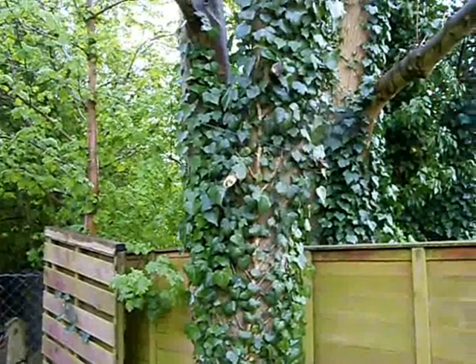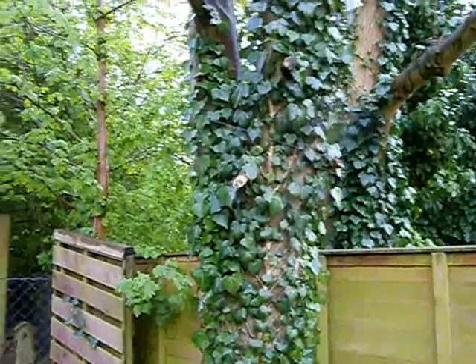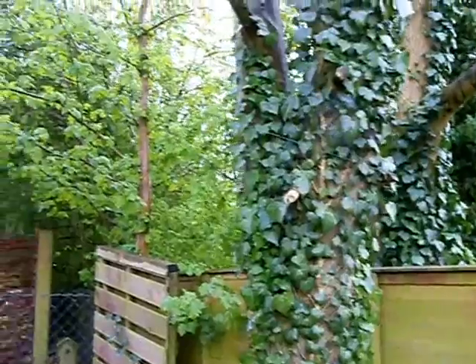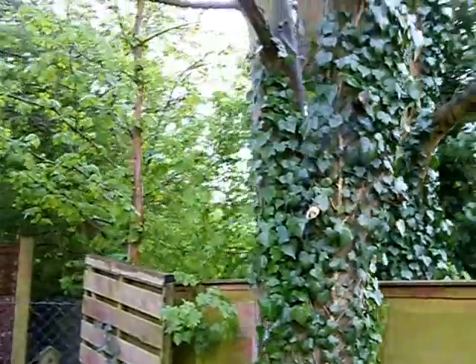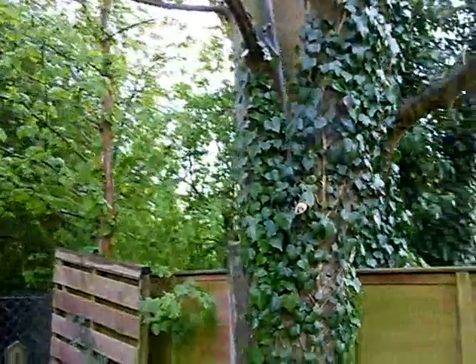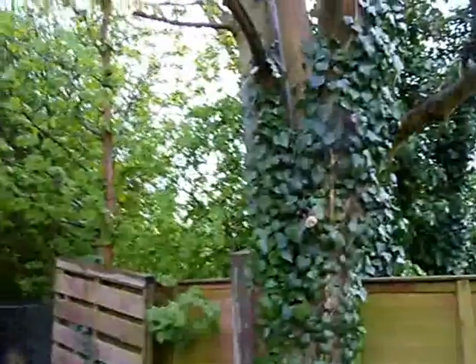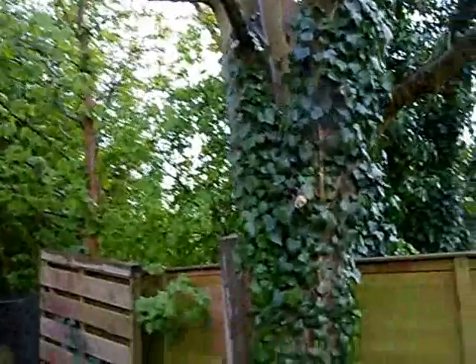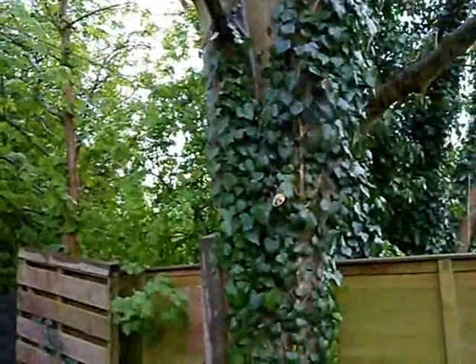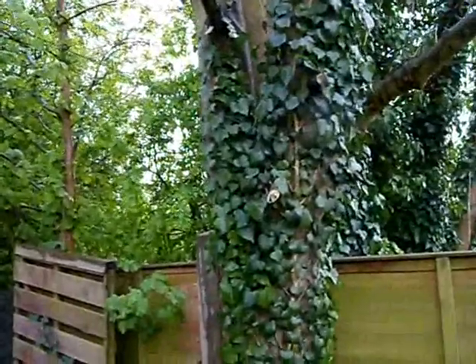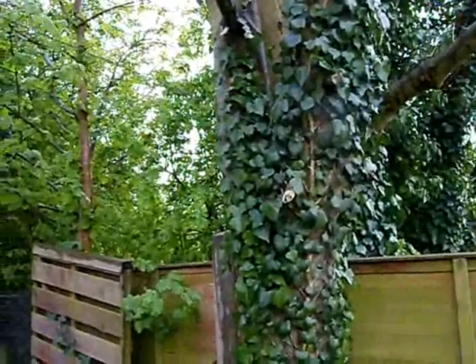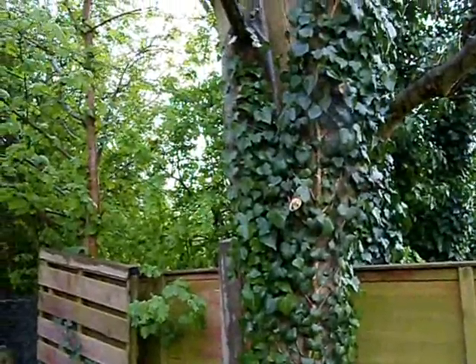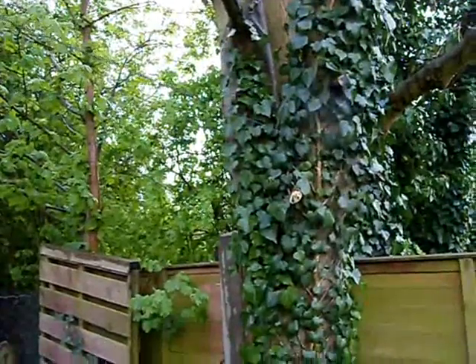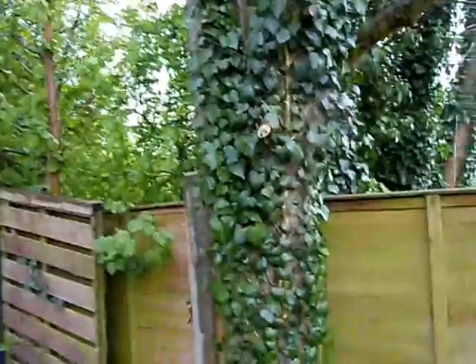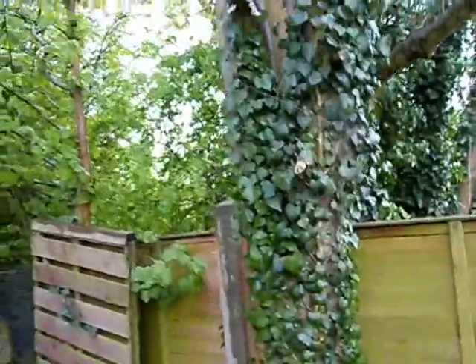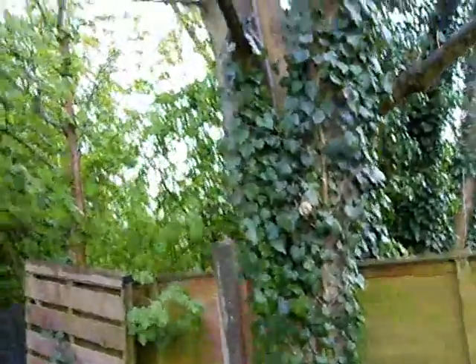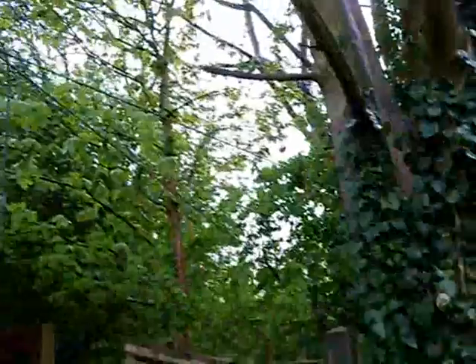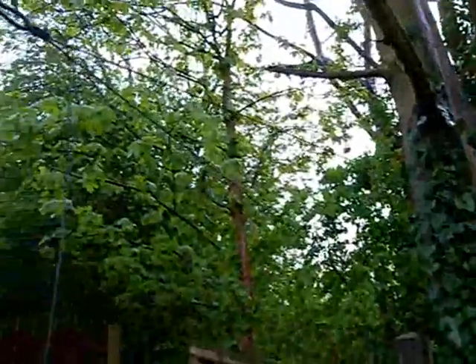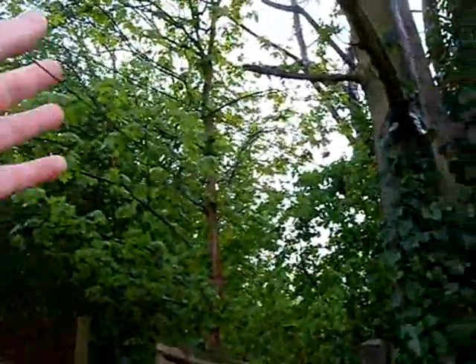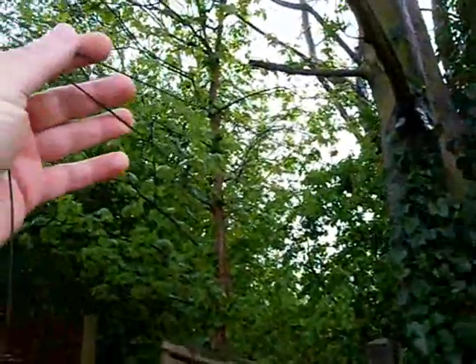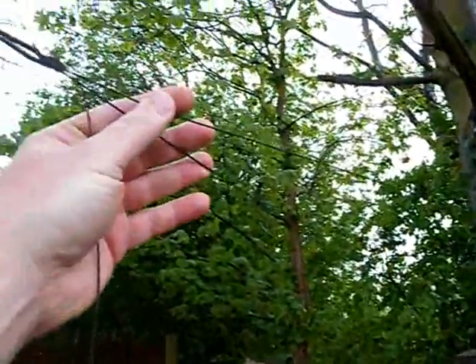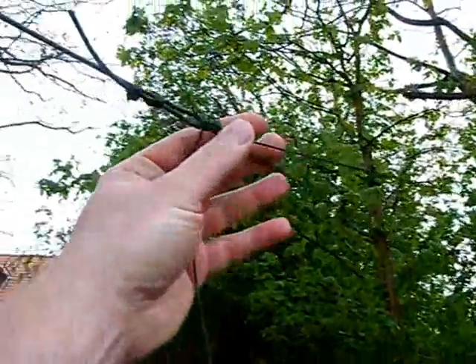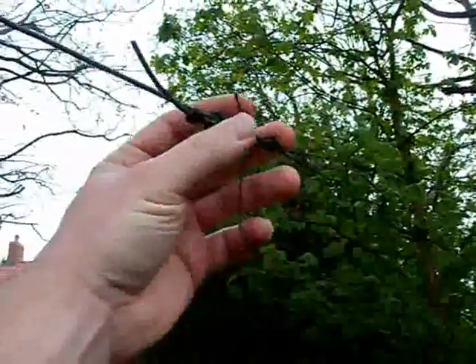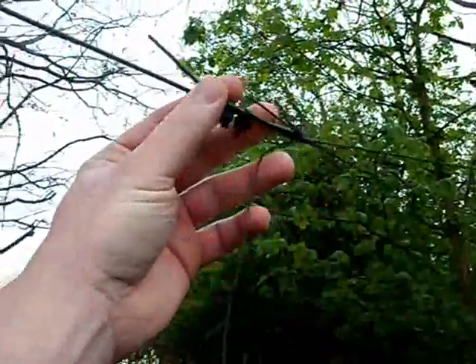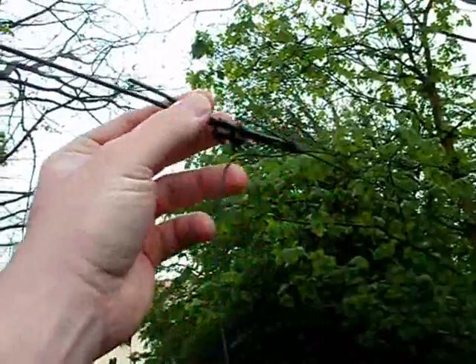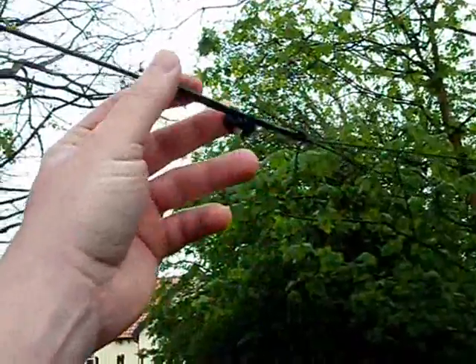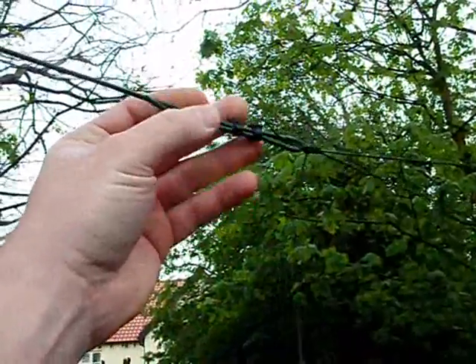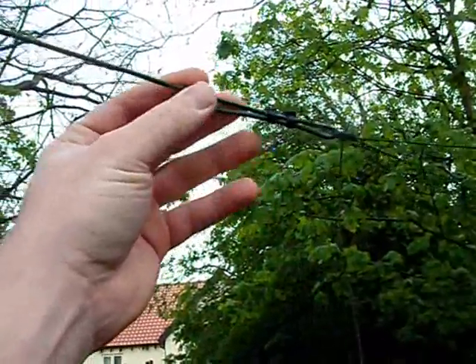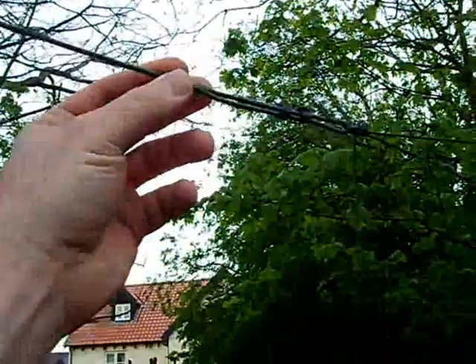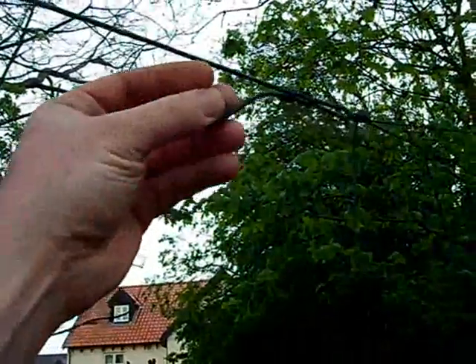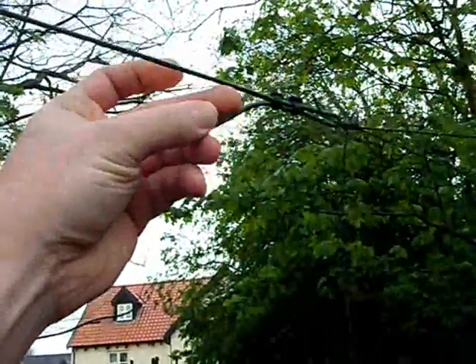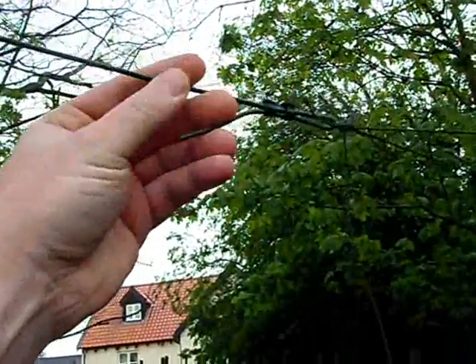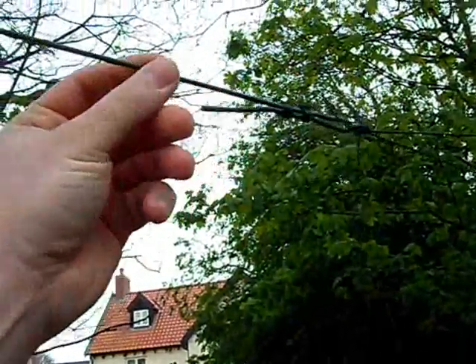I thought I'd show you guys the actual video of where the antenna is, as I've had lots of questions about it. It's lashed around this tree with cordage. This is the beginning of the 50 meter long bit of Klansman Kevlar wire.